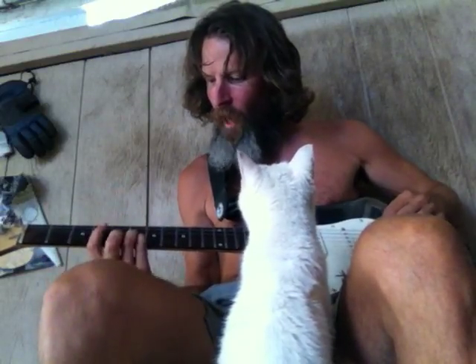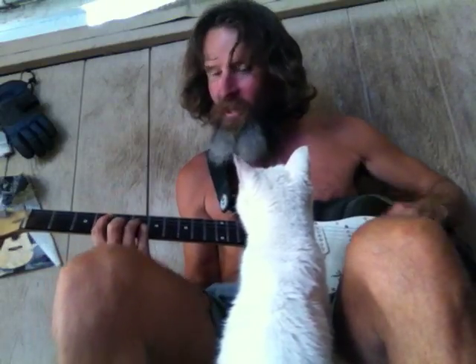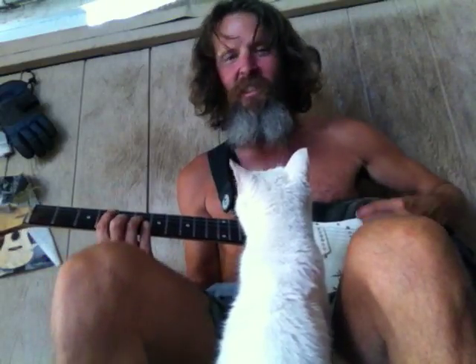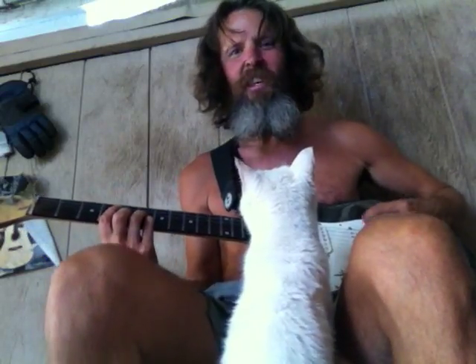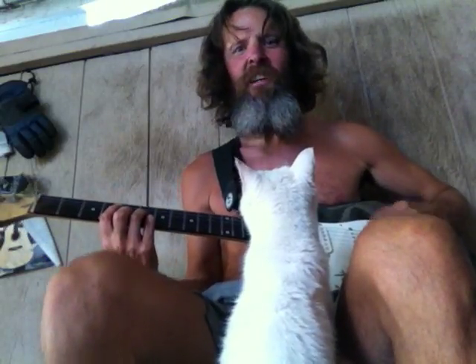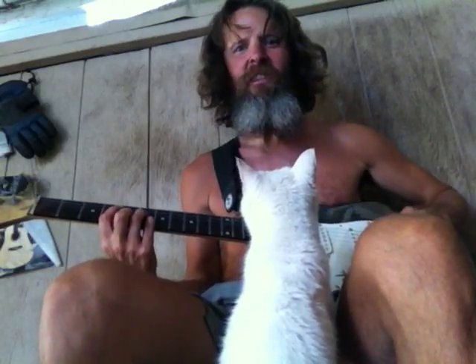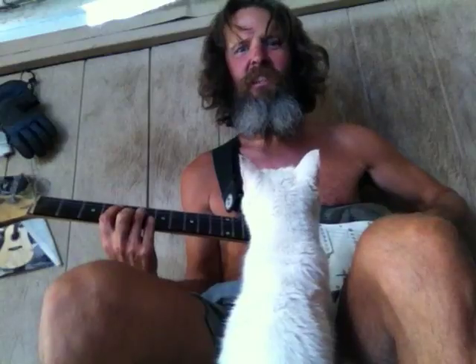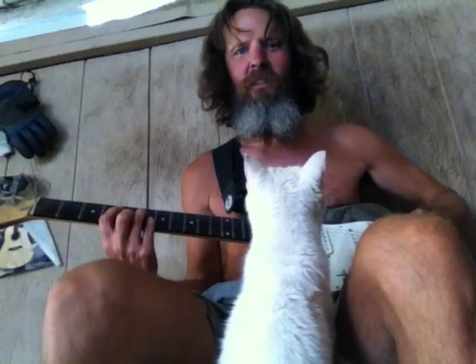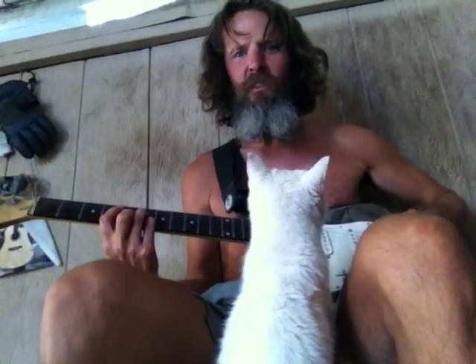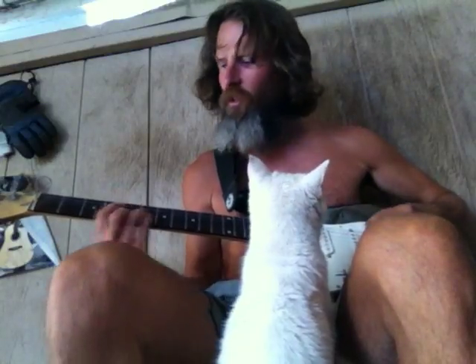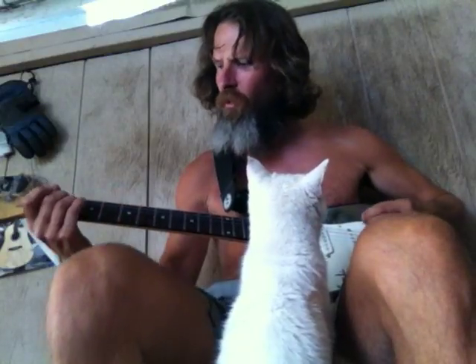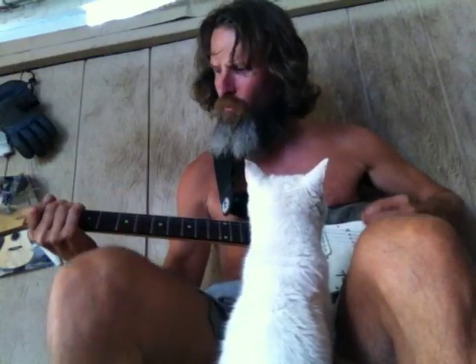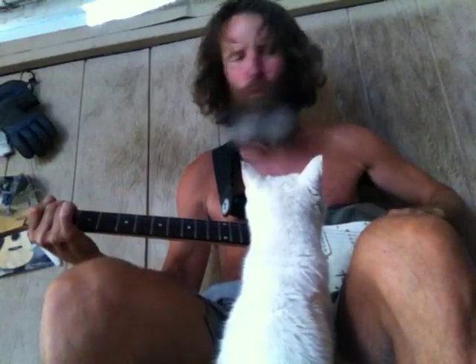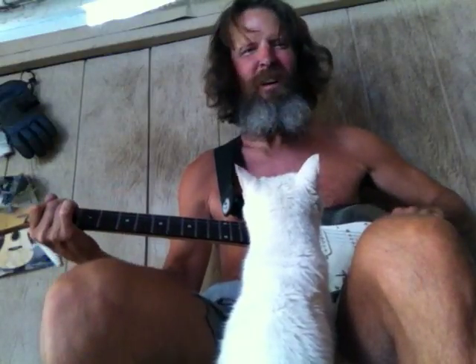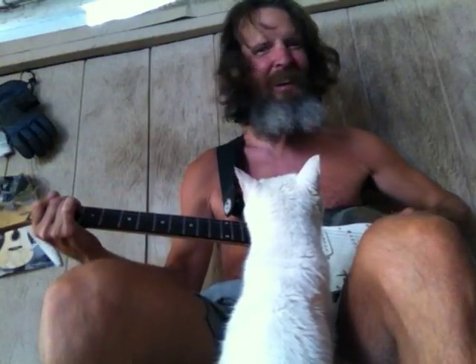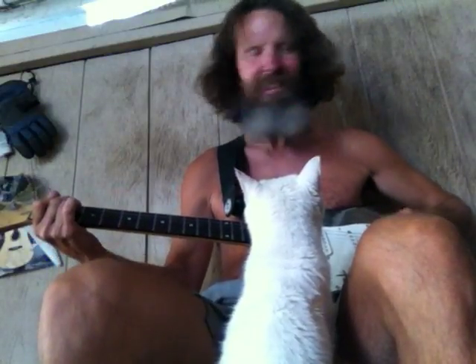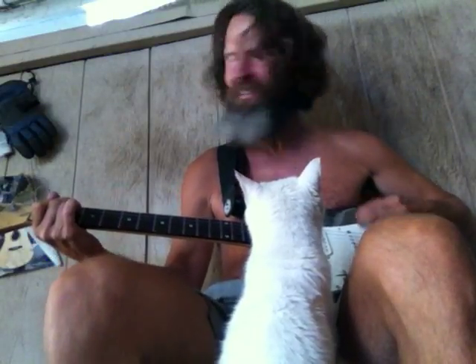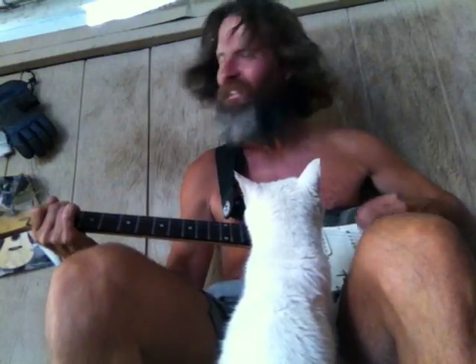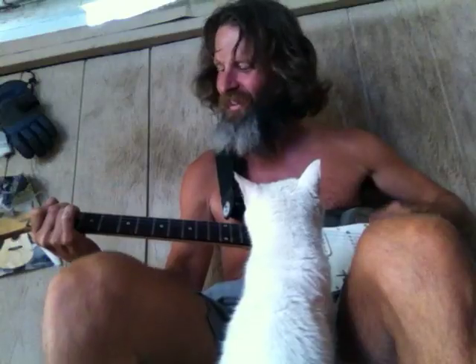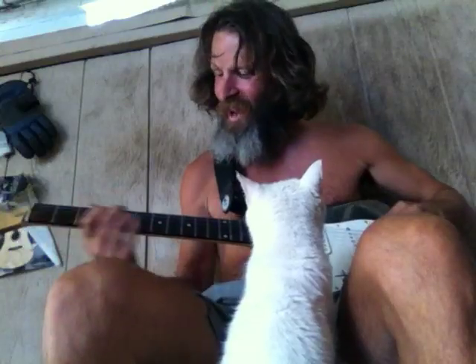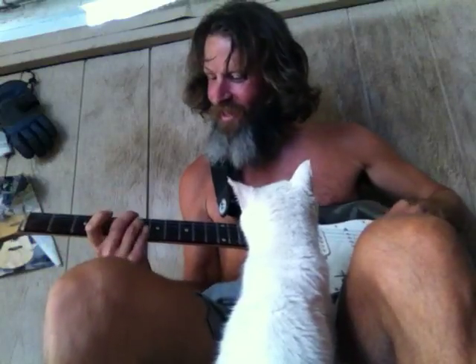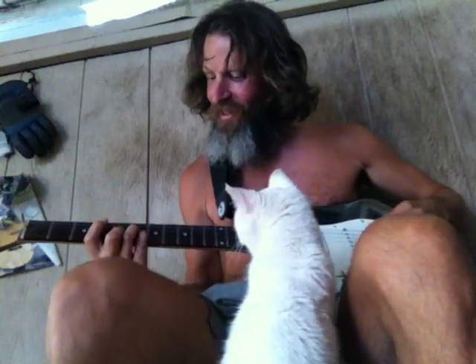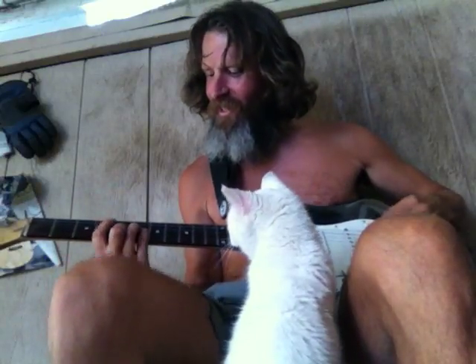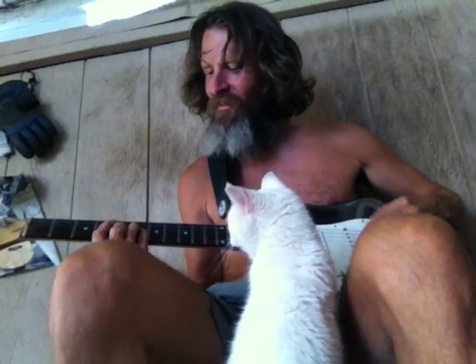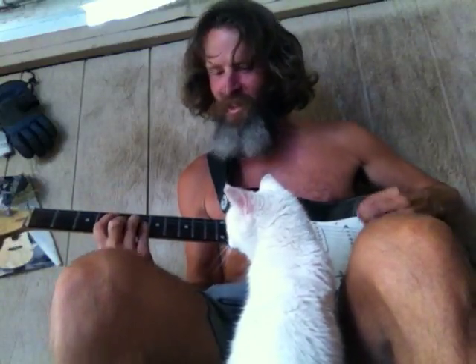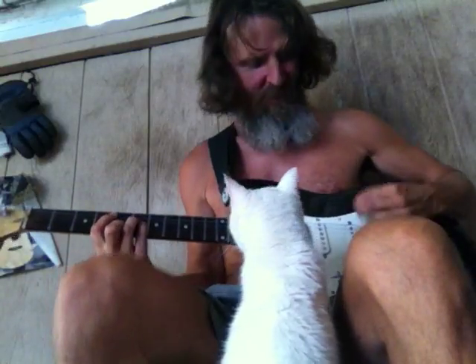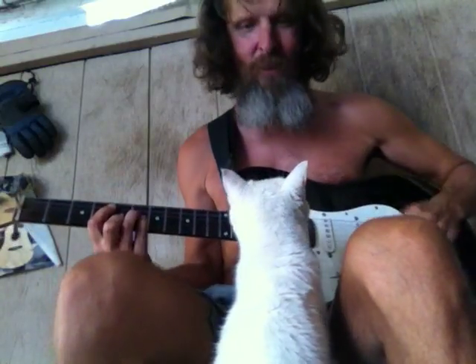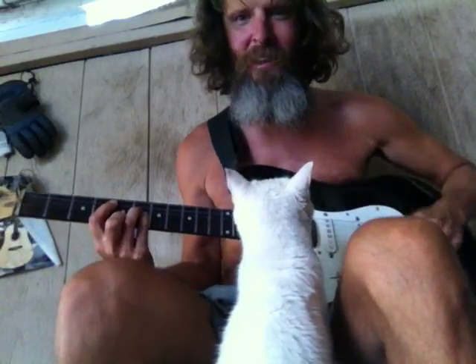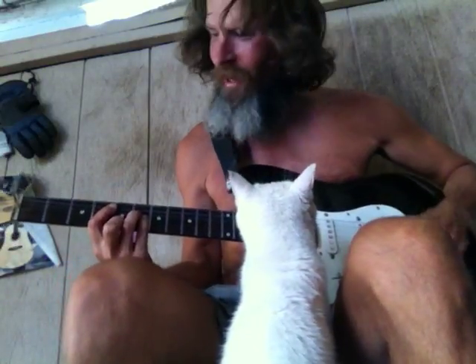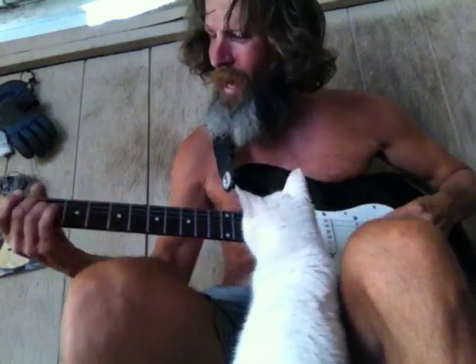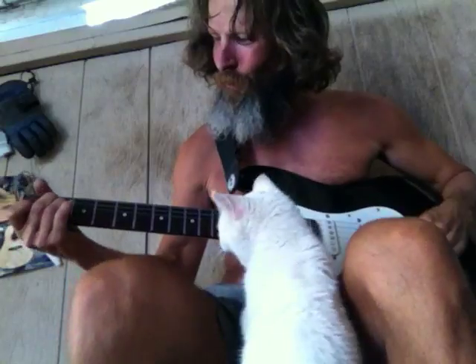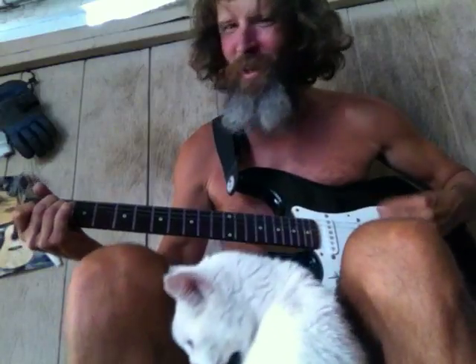This is the 6 note. This is the 1. This is the 6 note, back back to the 1.